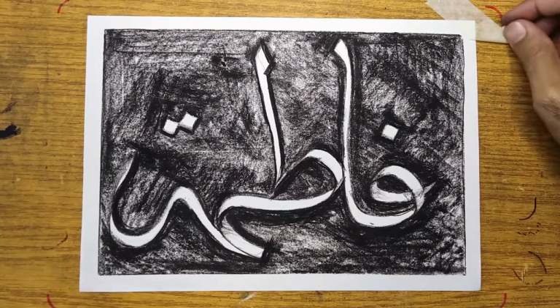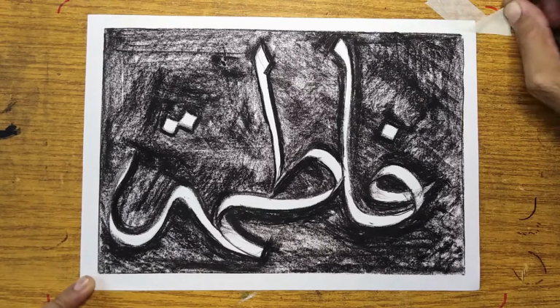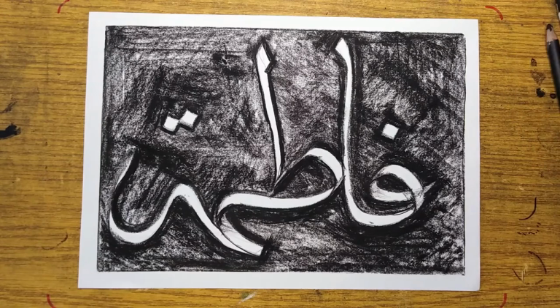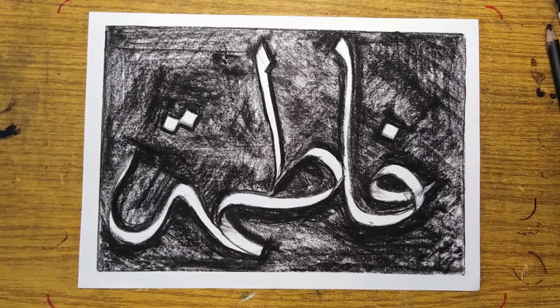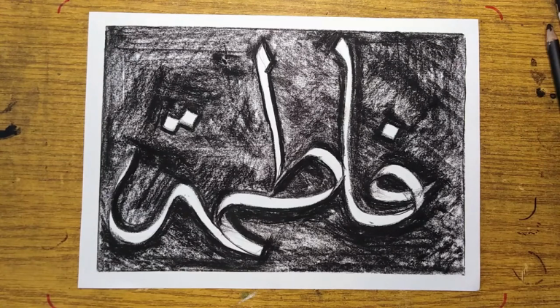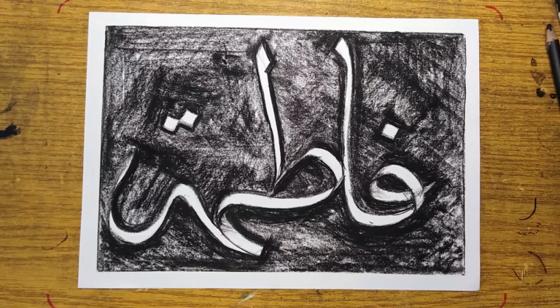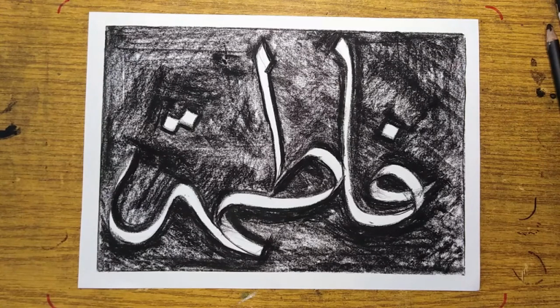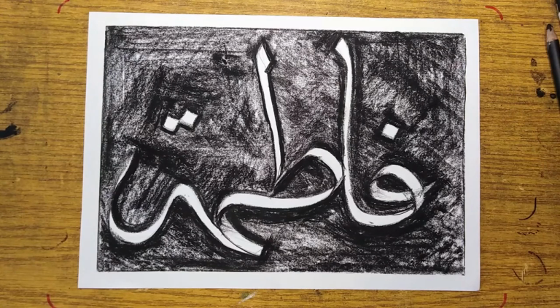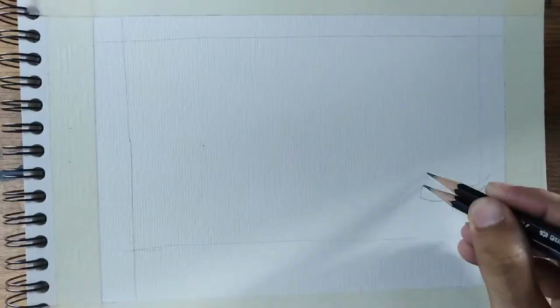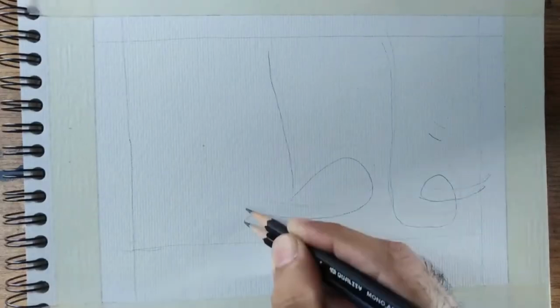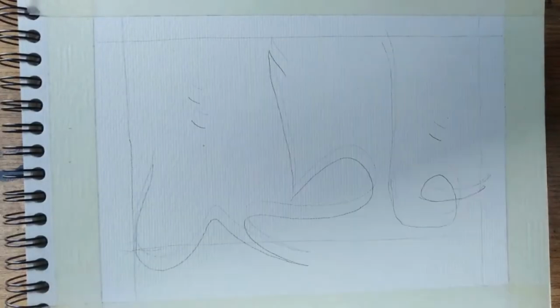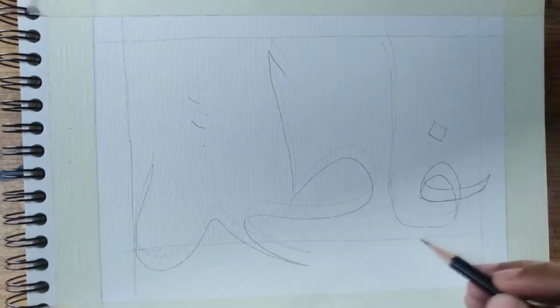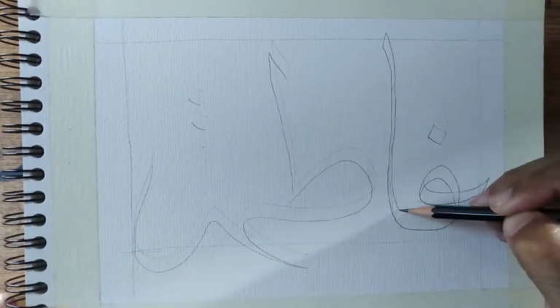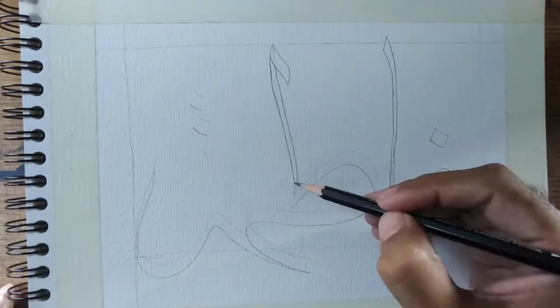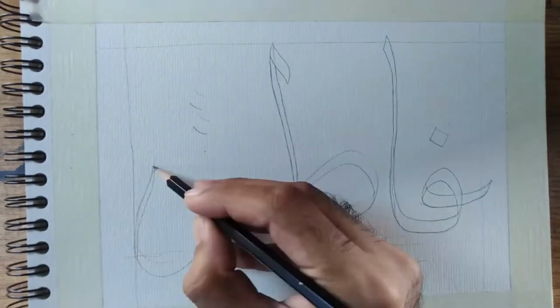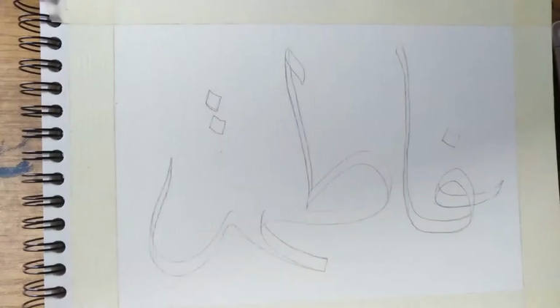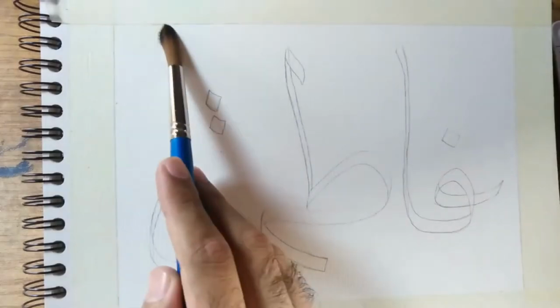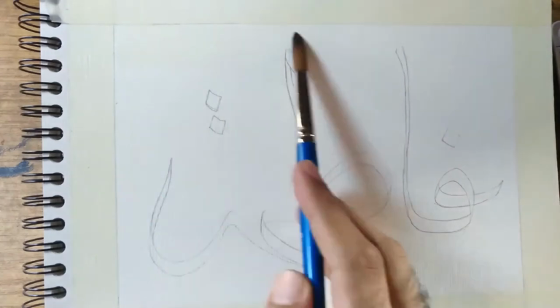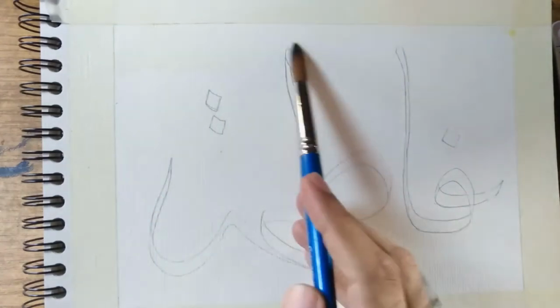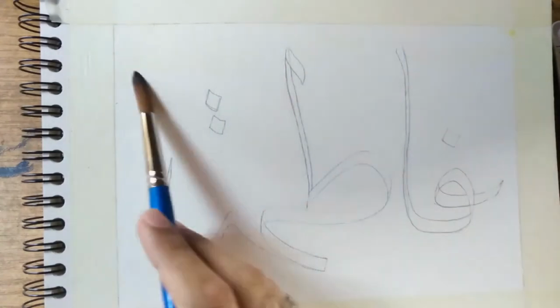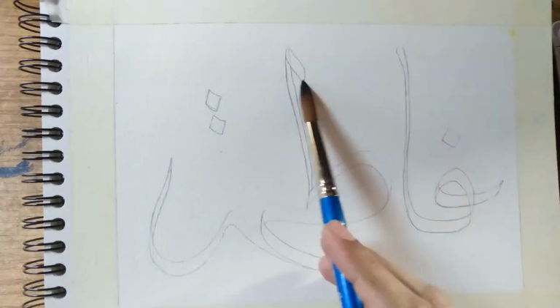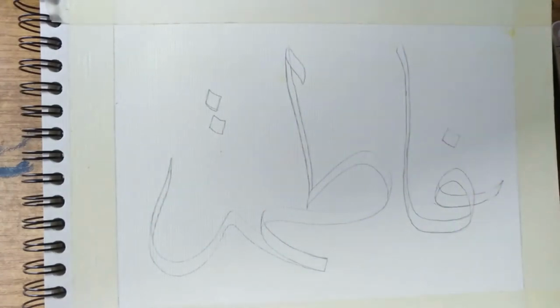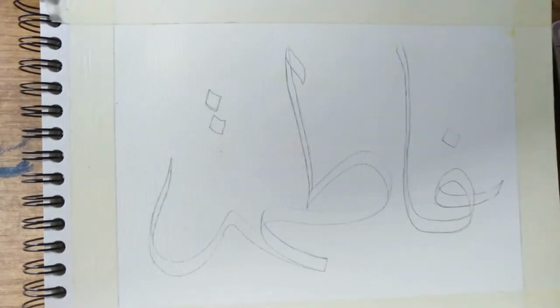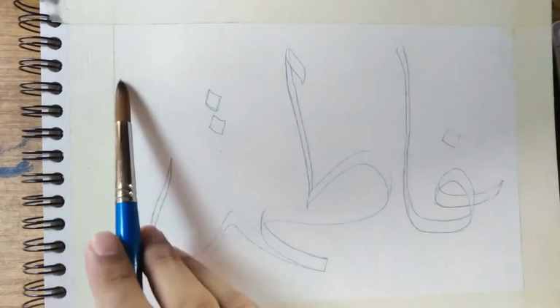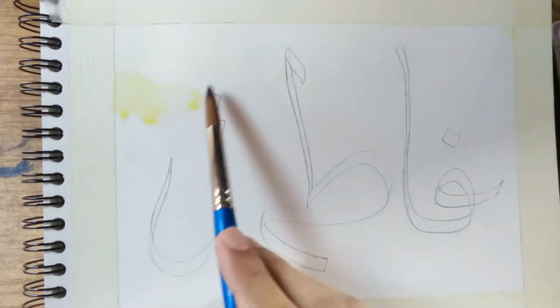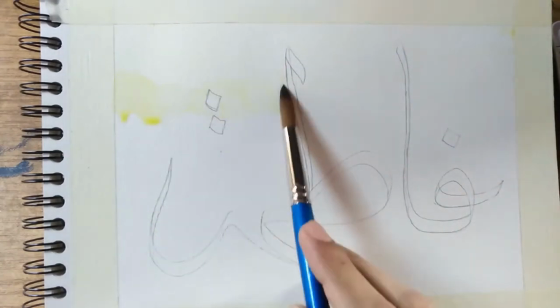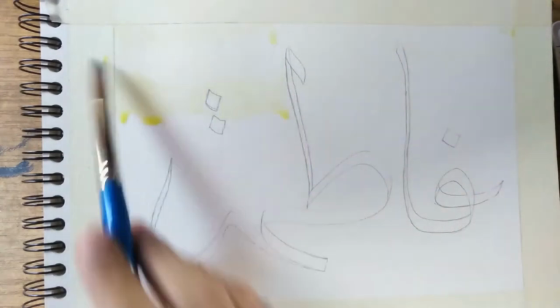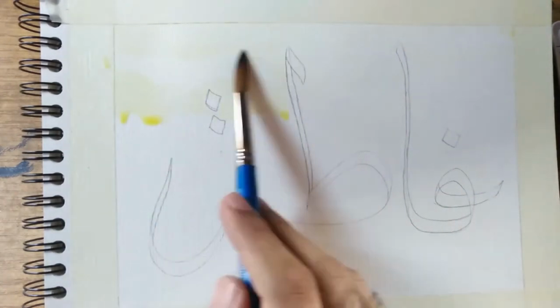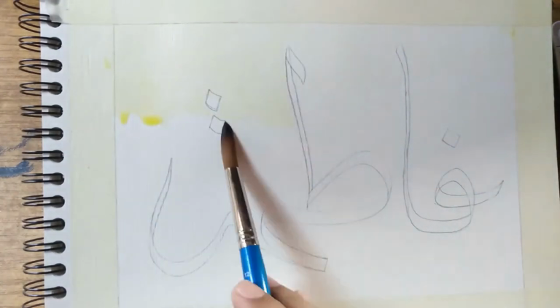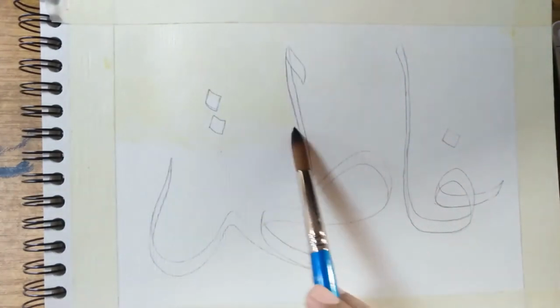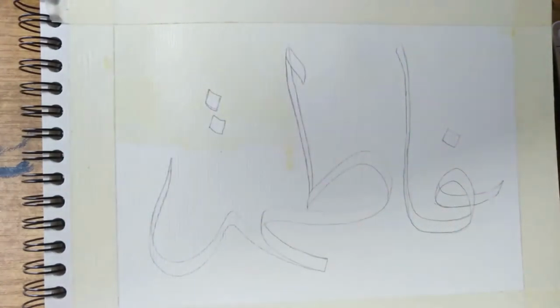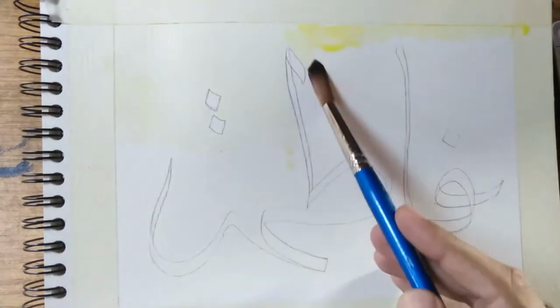I think the charcoal drawing is finished. I can experiment and make as many drawings as I want, but I'm happy with this one. We can move ahead to the watercolor painting — start again with the double pencil technique. Painting in watercolor is mesmerizing, so I'll just shut up and let you enjoy the process in peace.